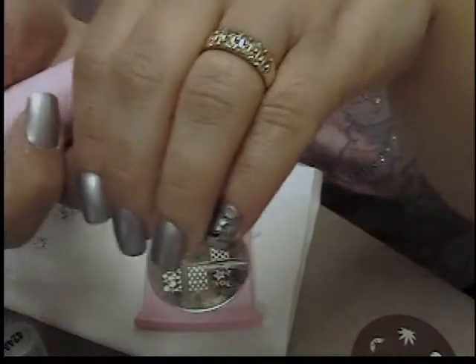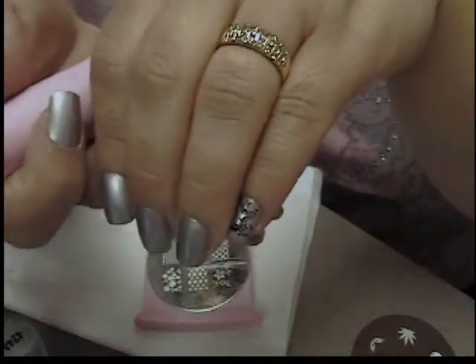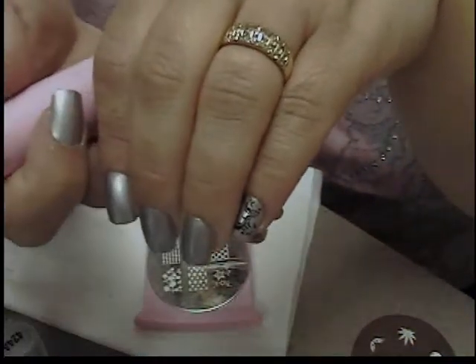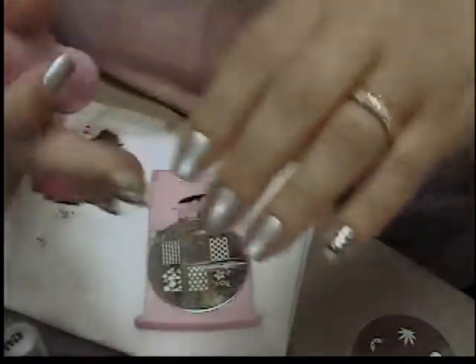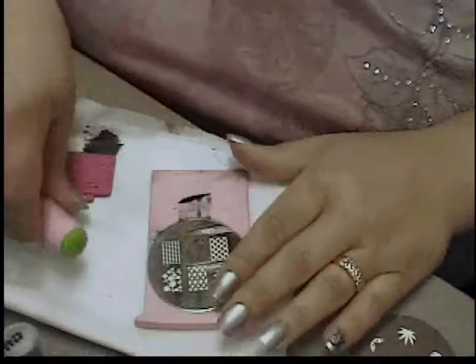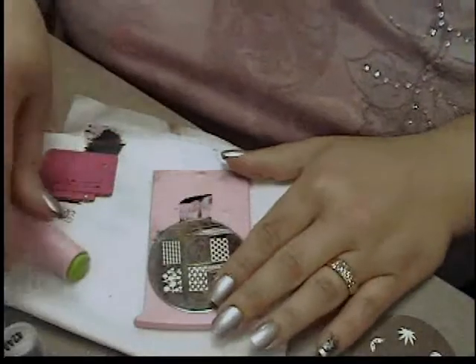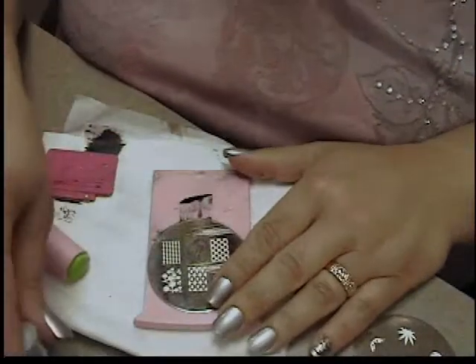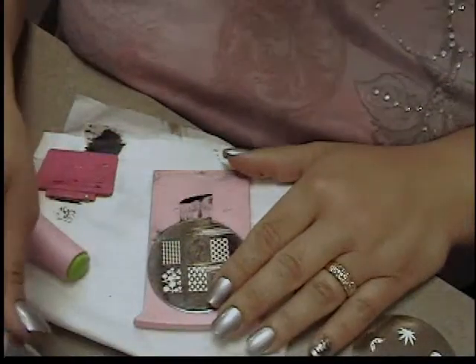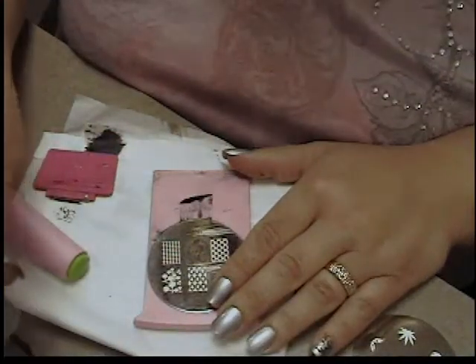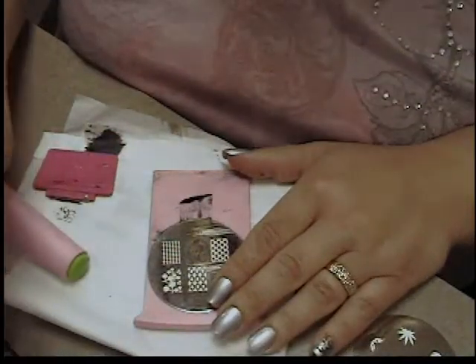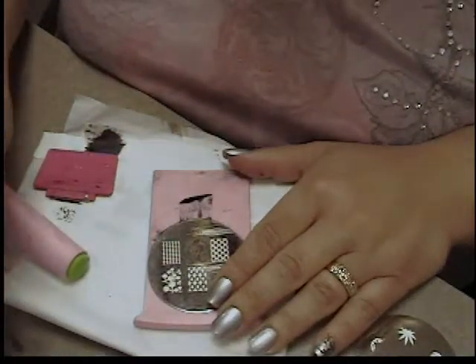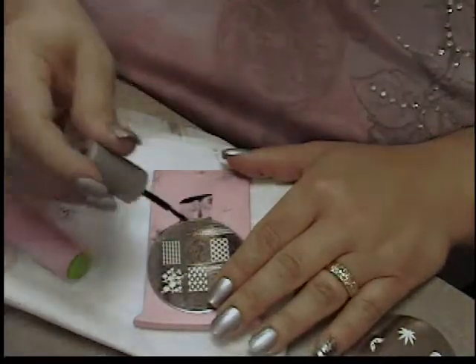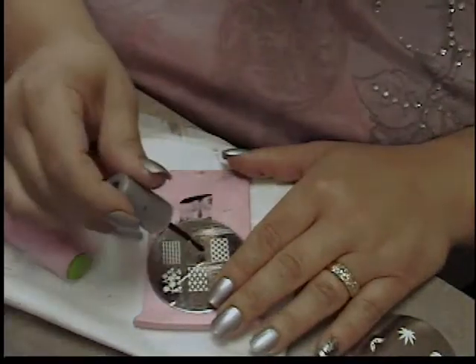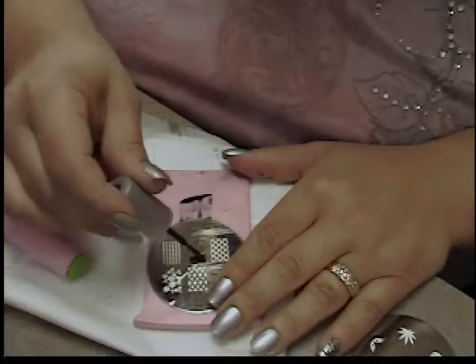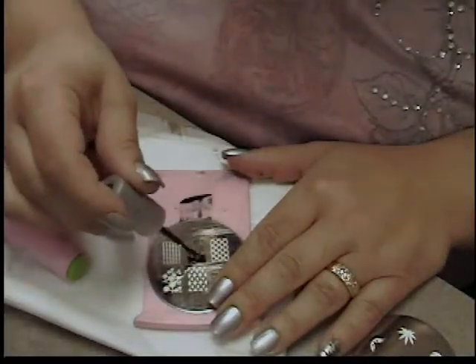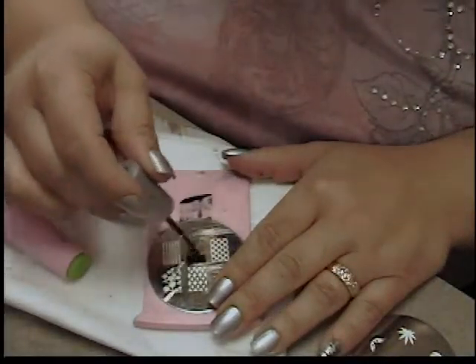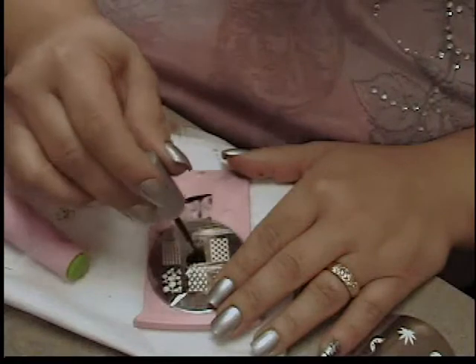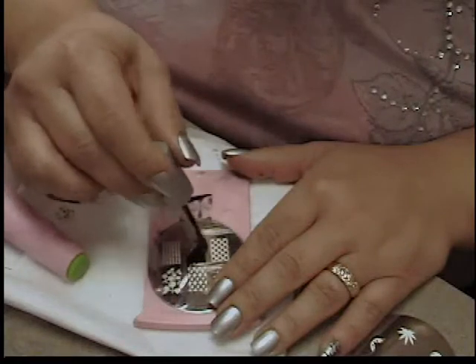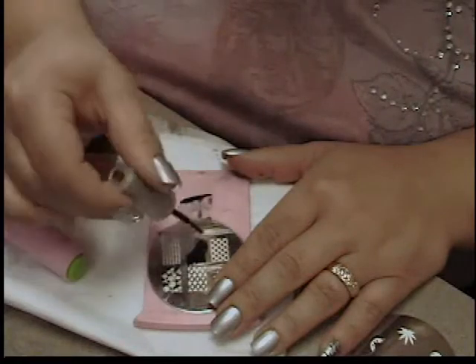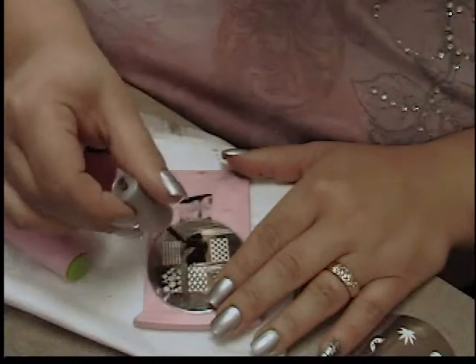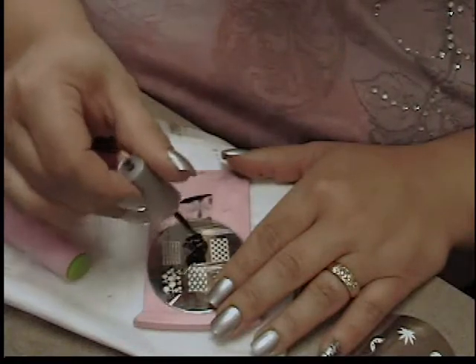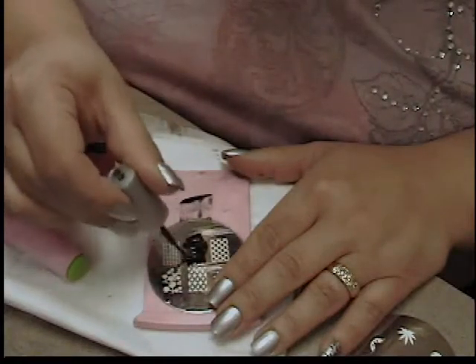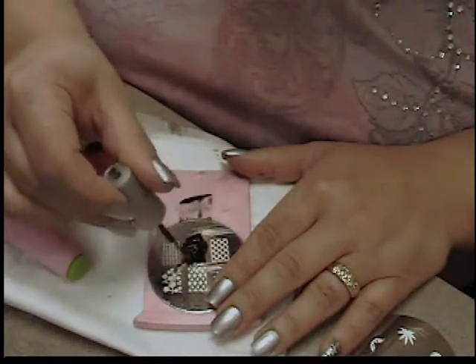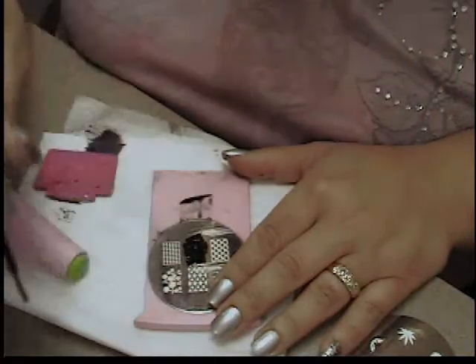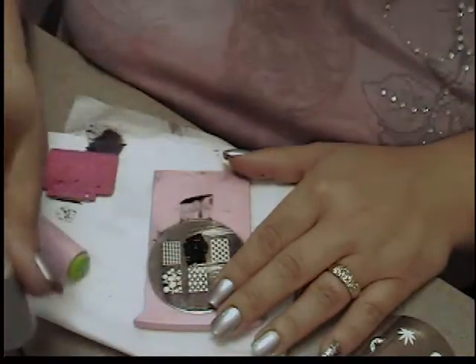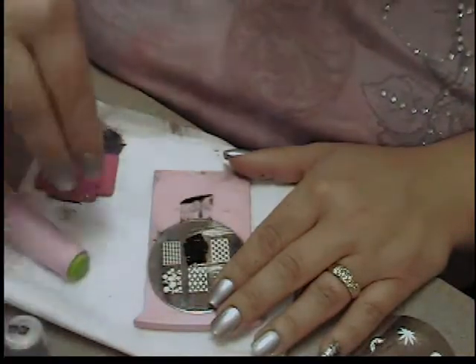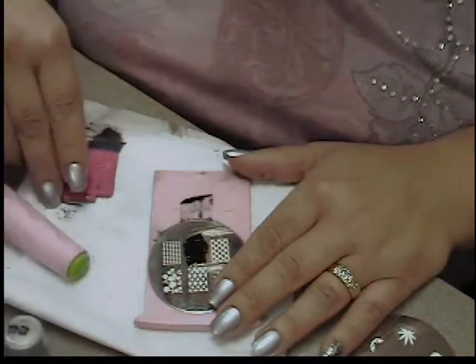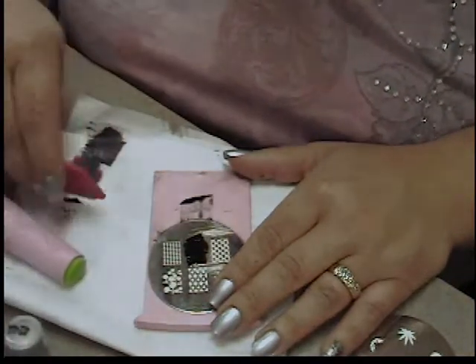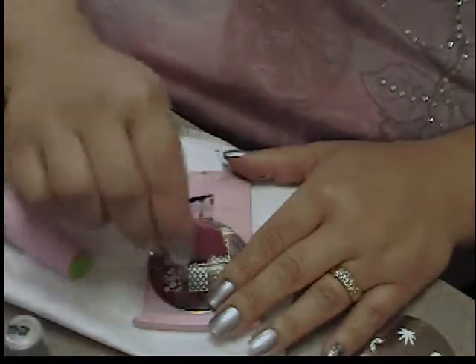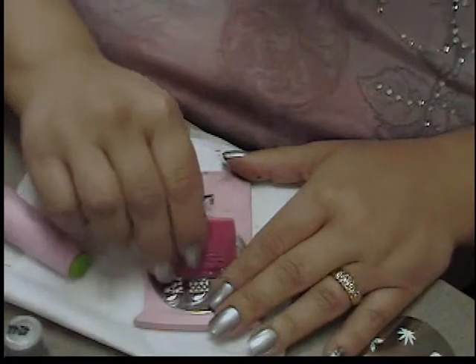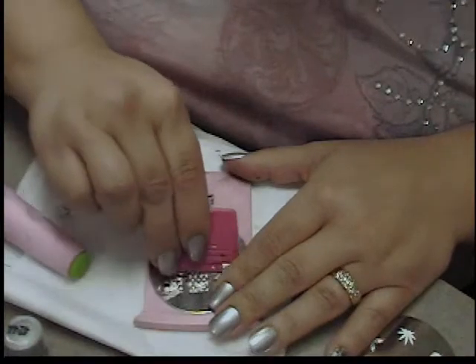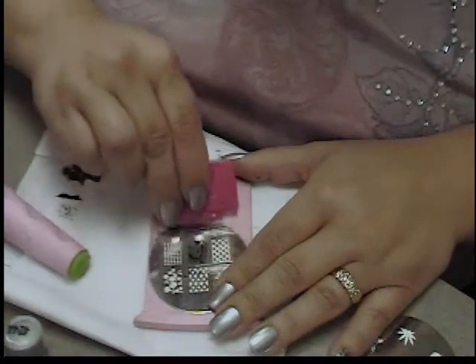You want to keep this one fairly straight and even because we're going to be doing a little something with the tips and we want it to look nice. You just continue stamping — I'm going to do all the nails this time, I'm not going to do a separate accent nail.